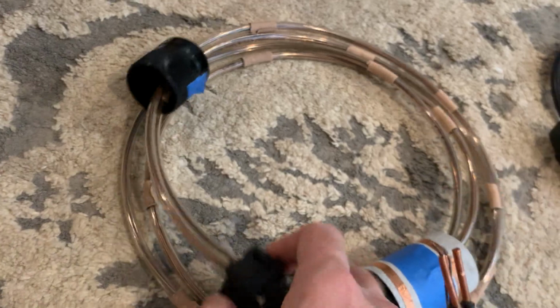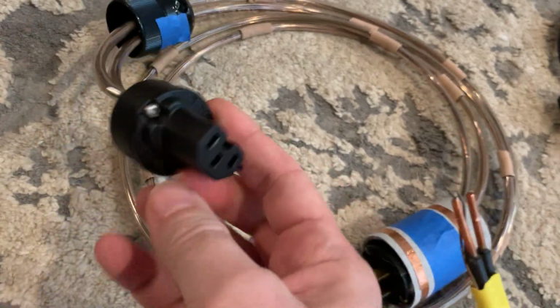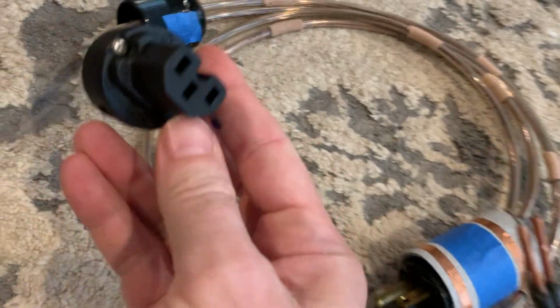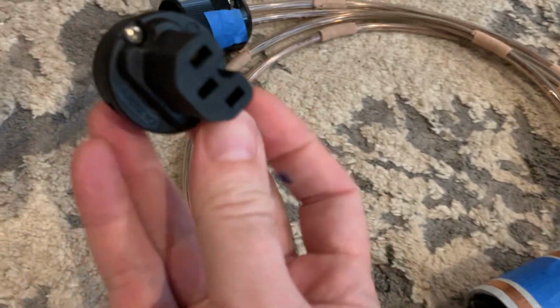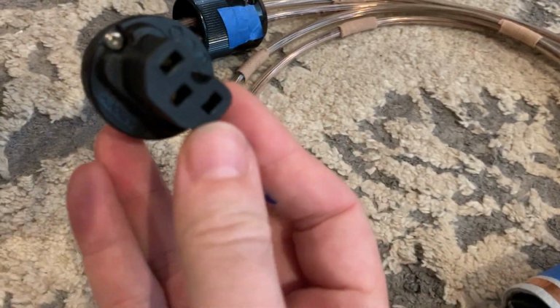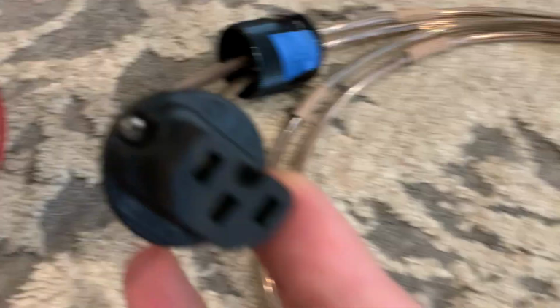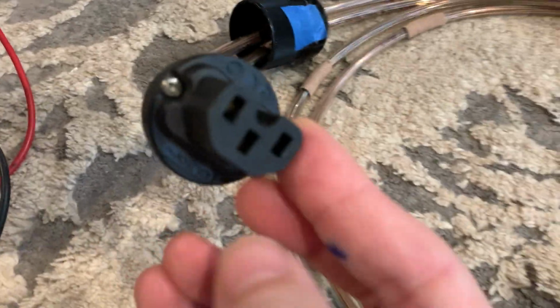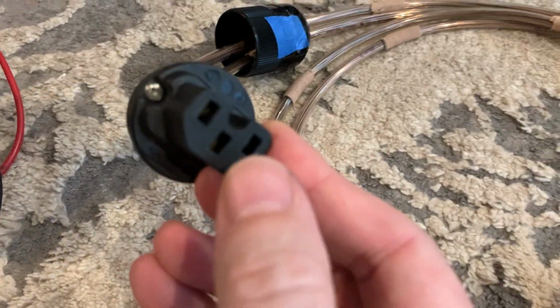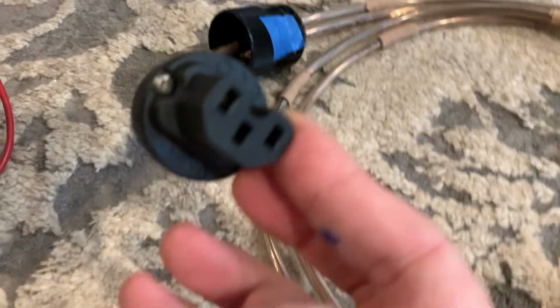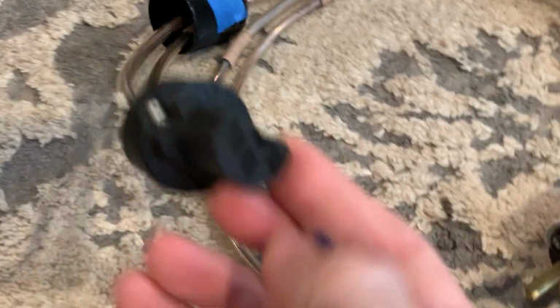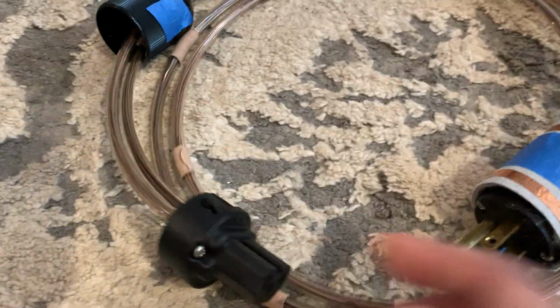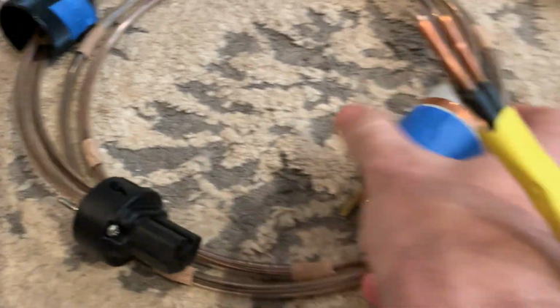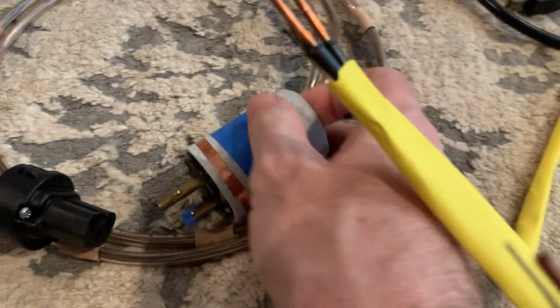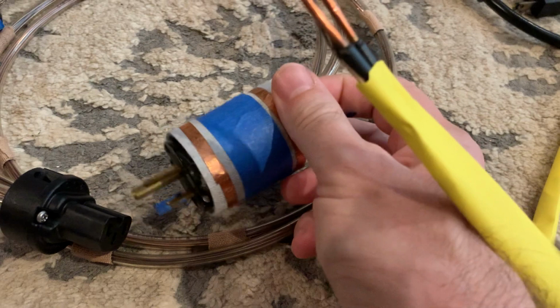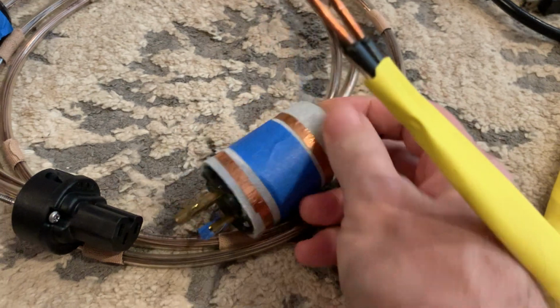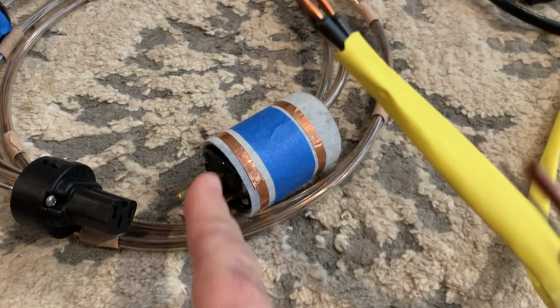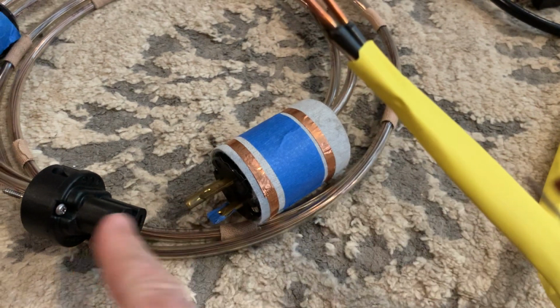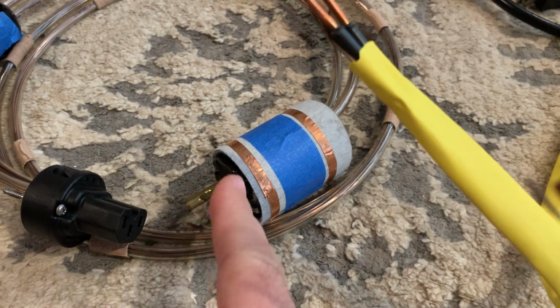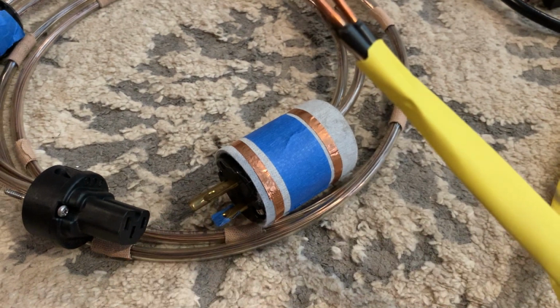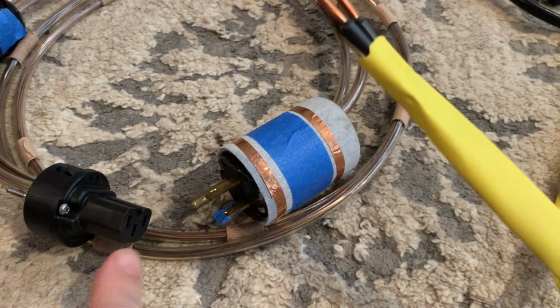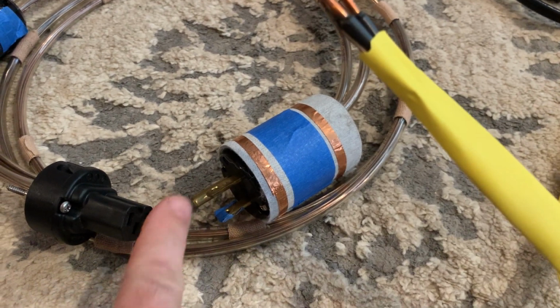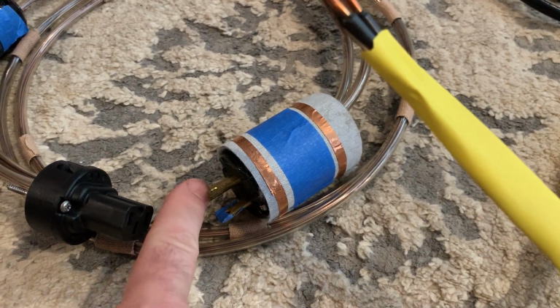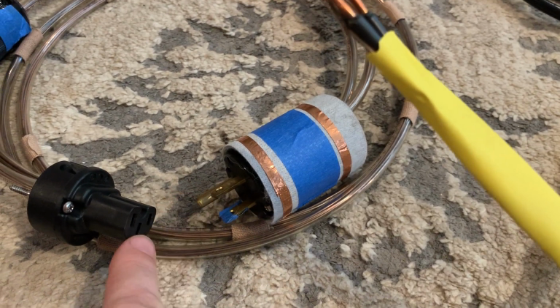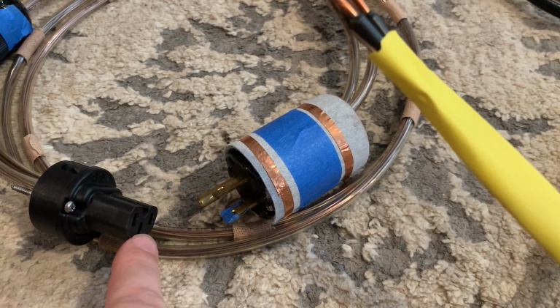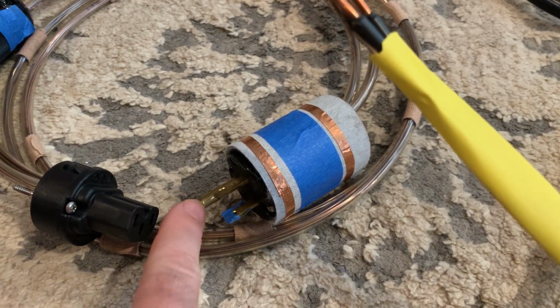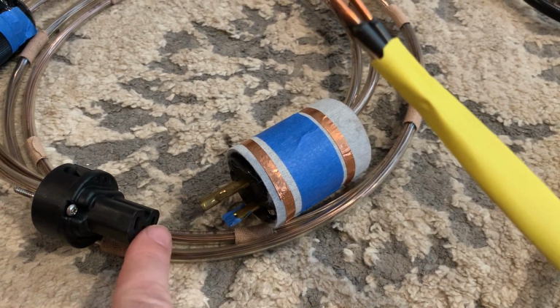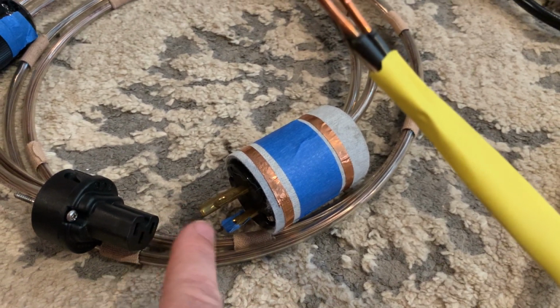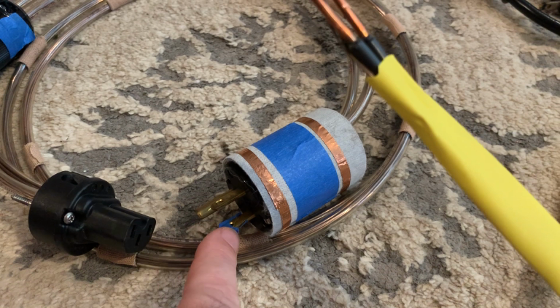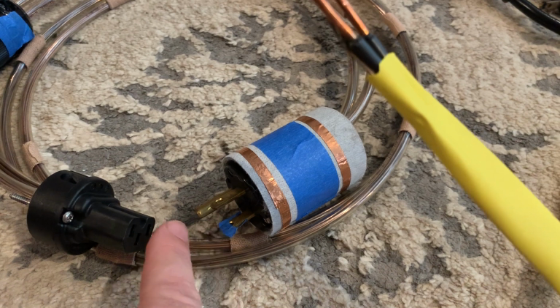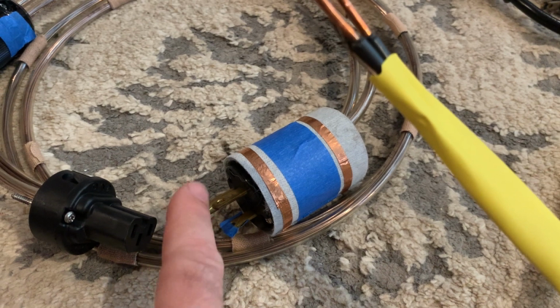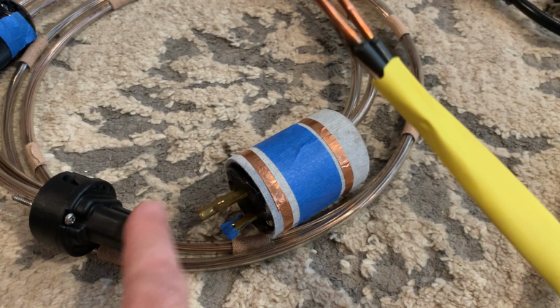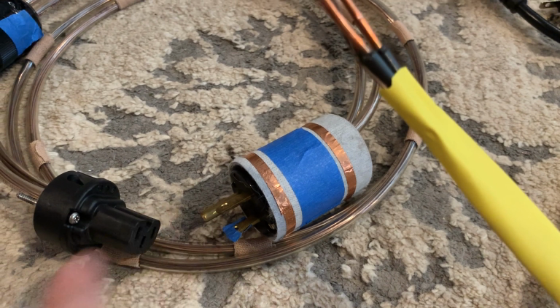And if you want to double check, then you double check. Put the two ends next to each other and the pins just have to correspond: bottom to bottom, ground to ground, neutral to neutral, hot to hot.